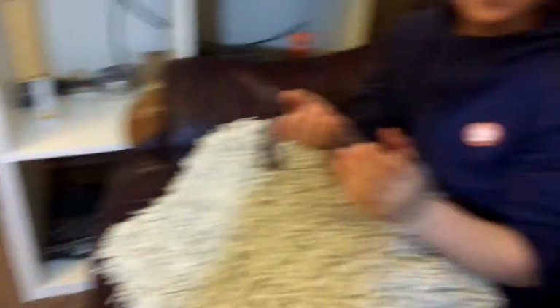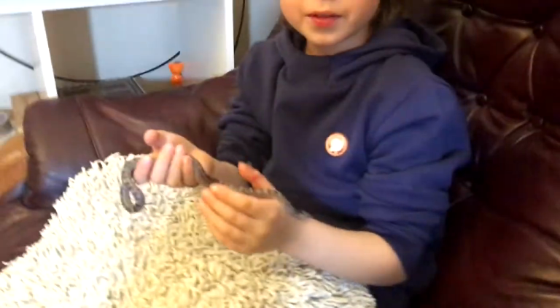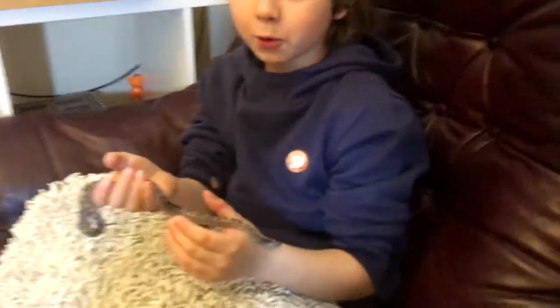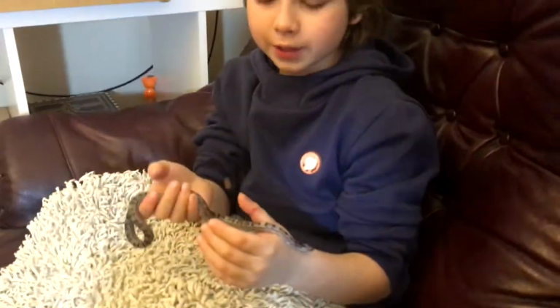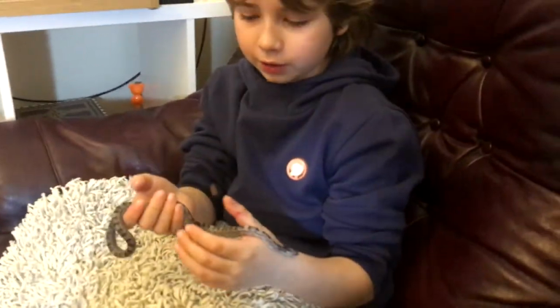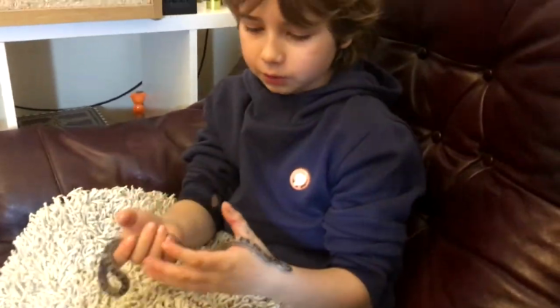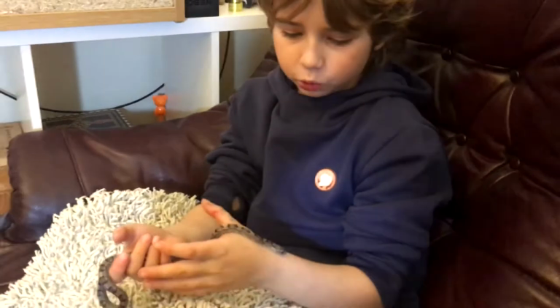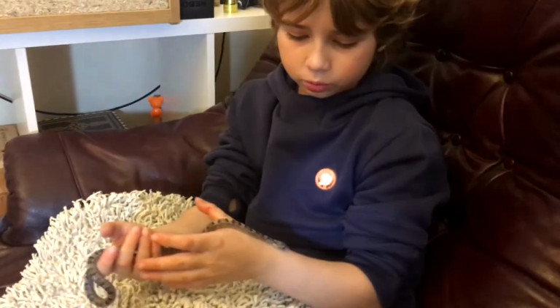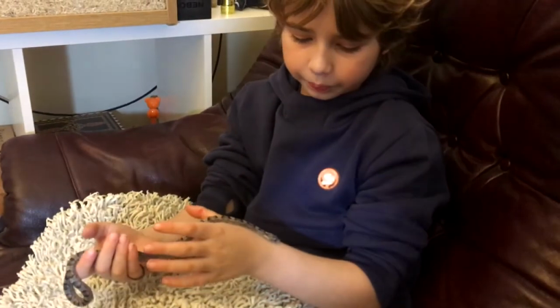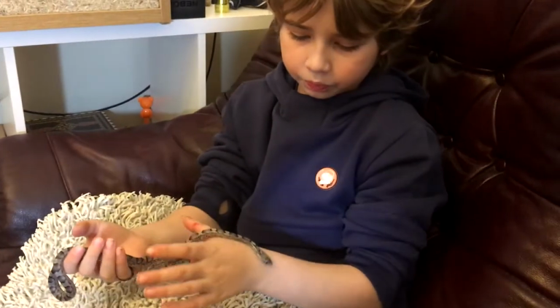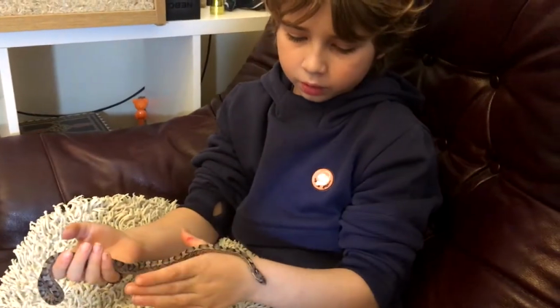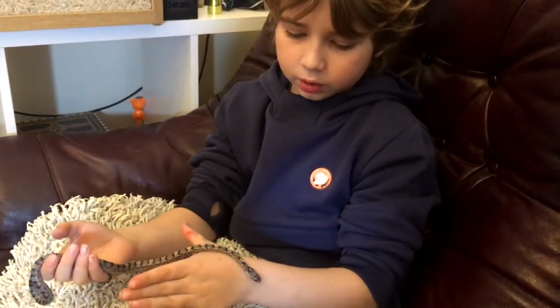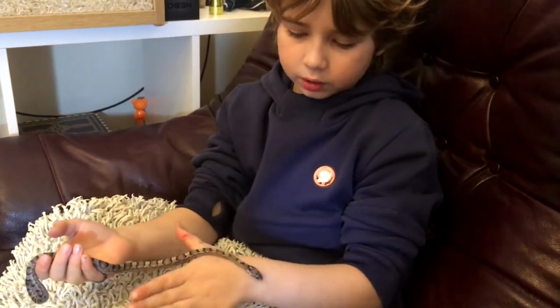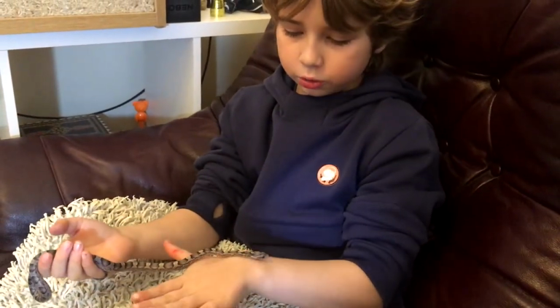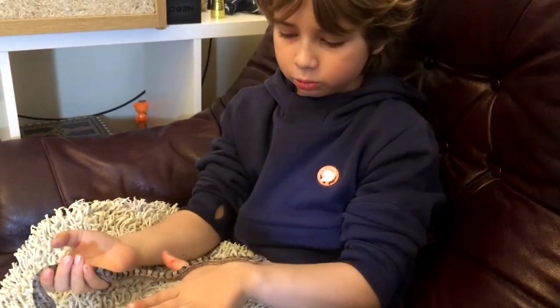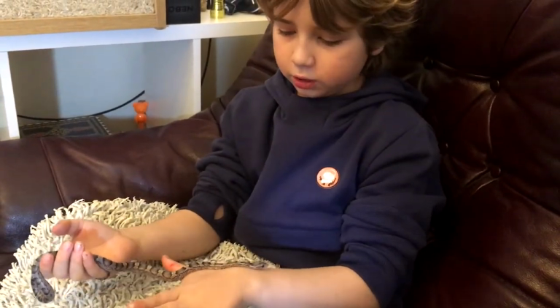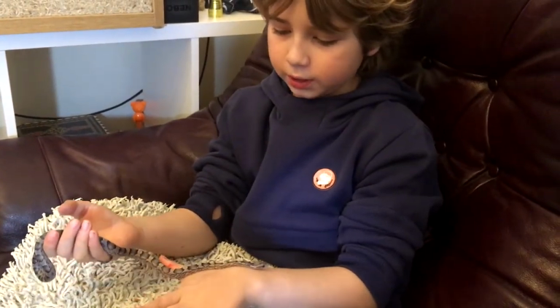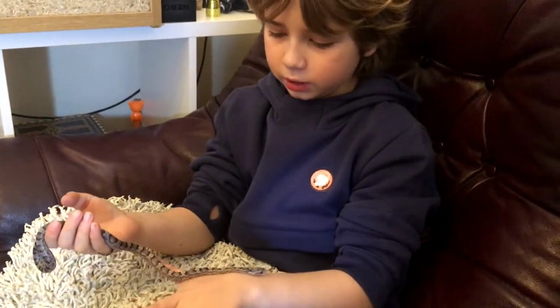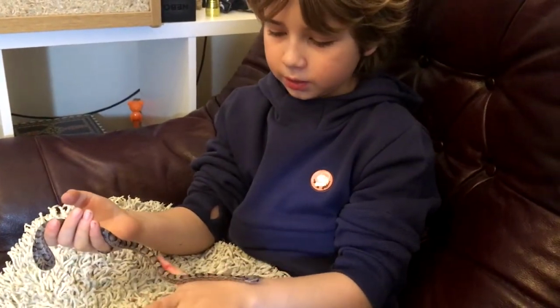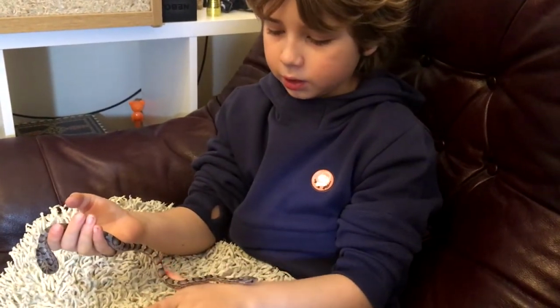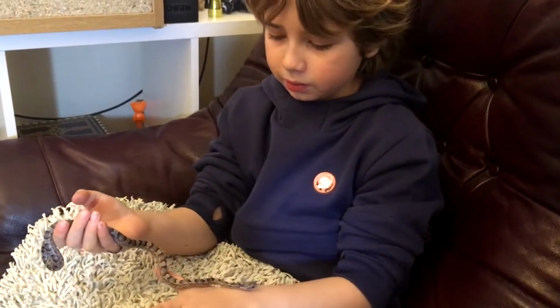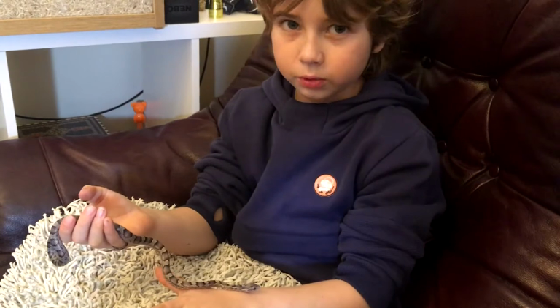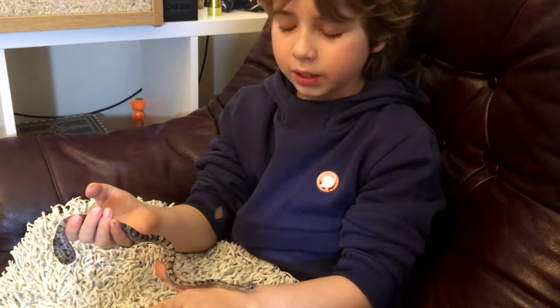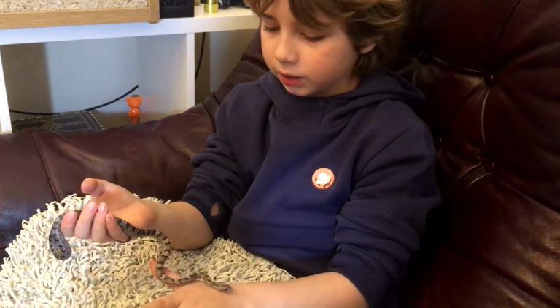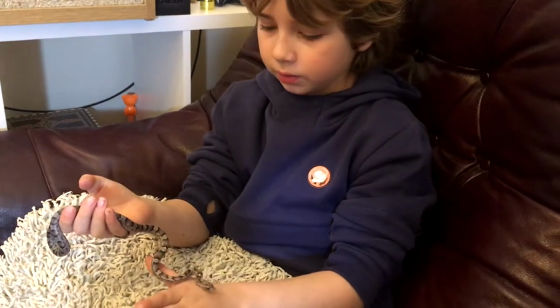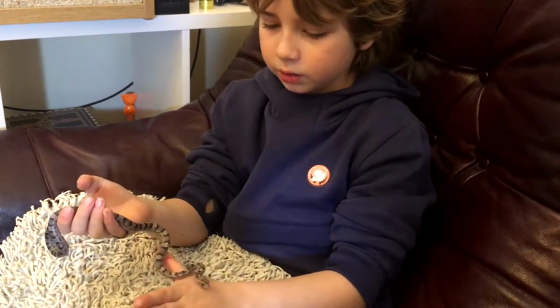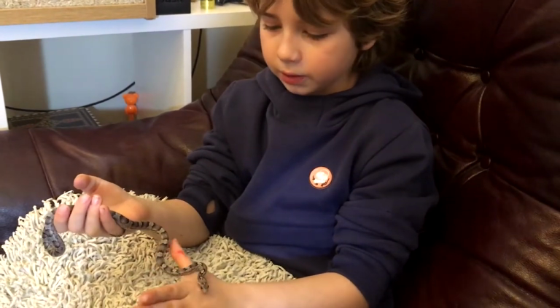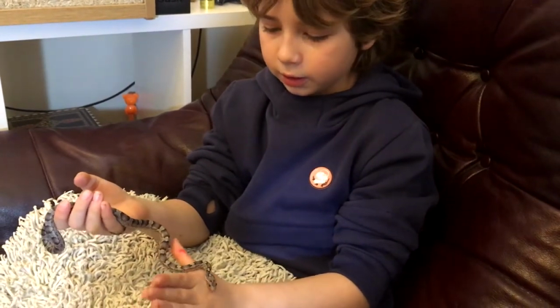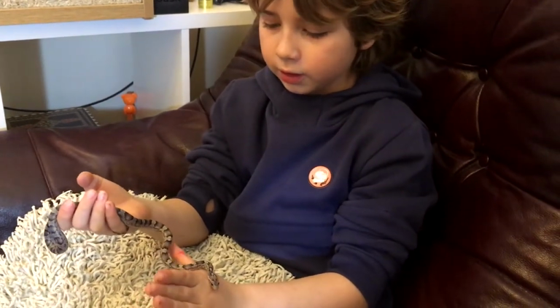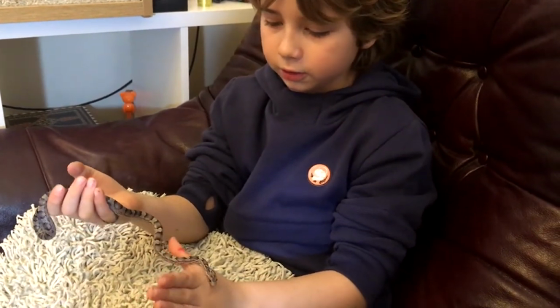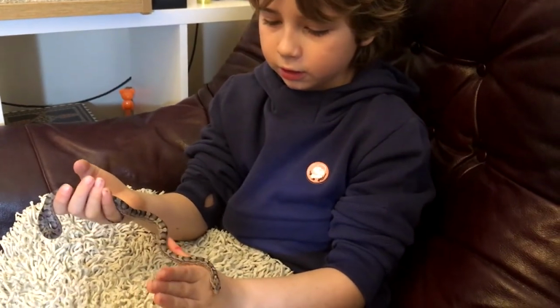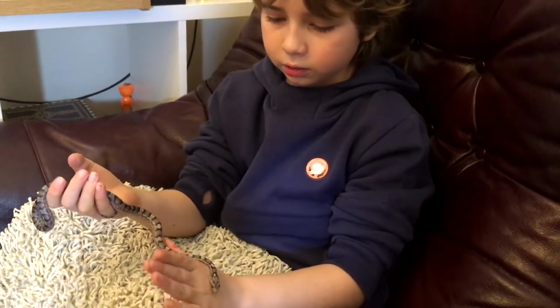Corn snakes love to explore, and soon we'll take you back in time to where we filmed him eating his pinky and you can see his glottis.